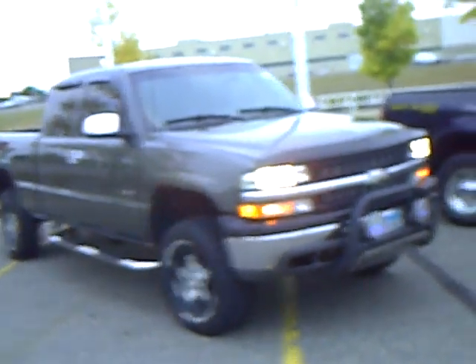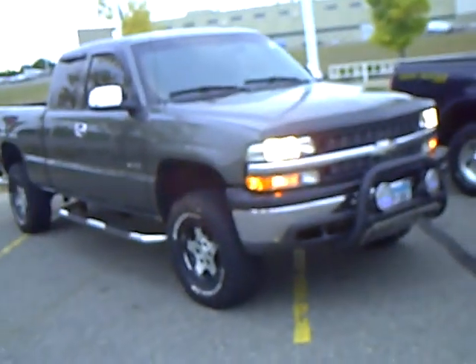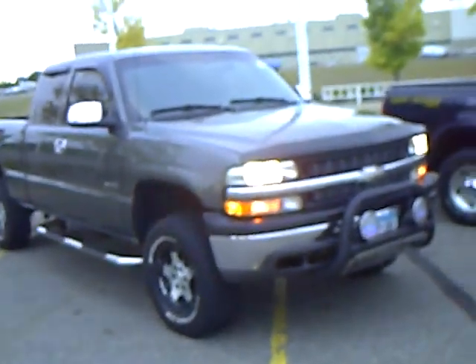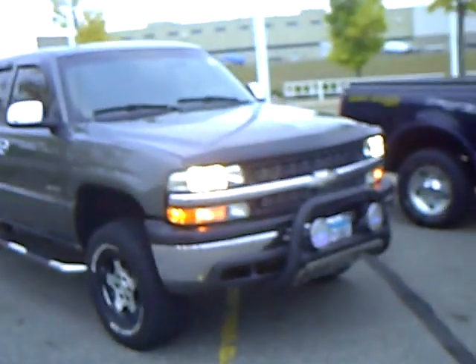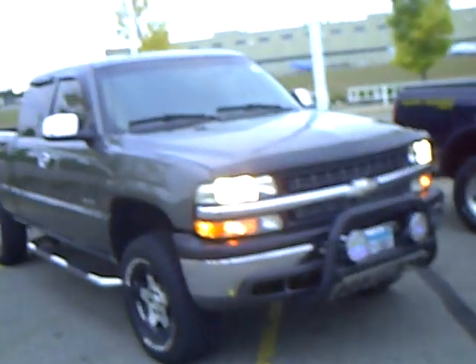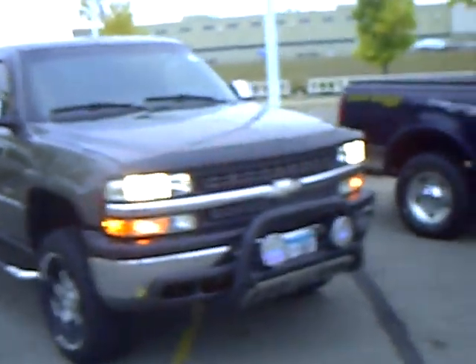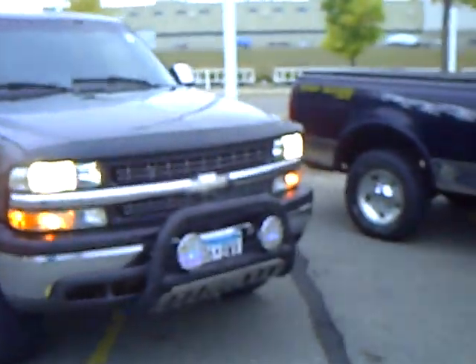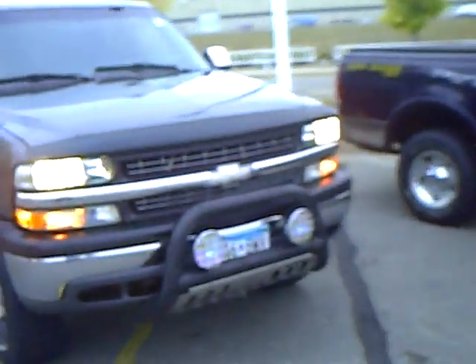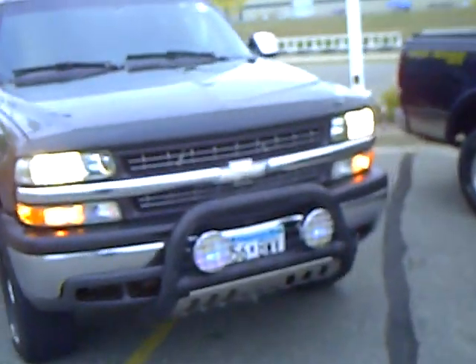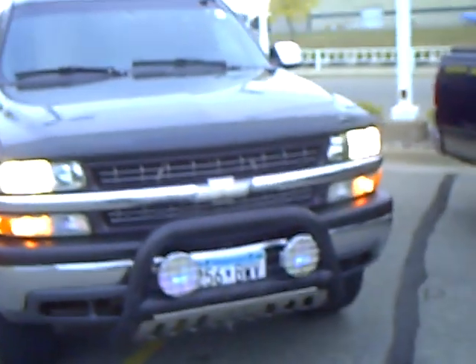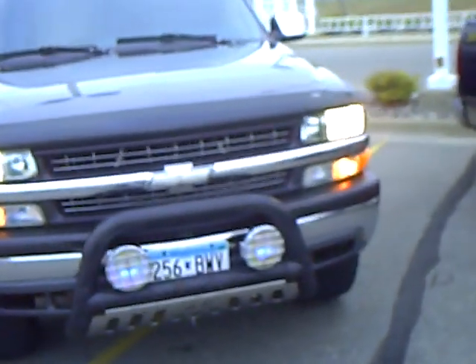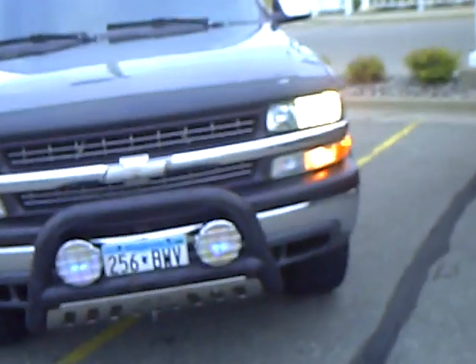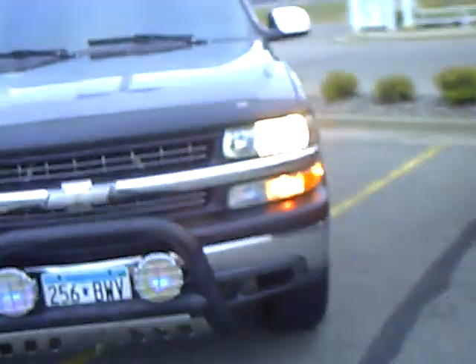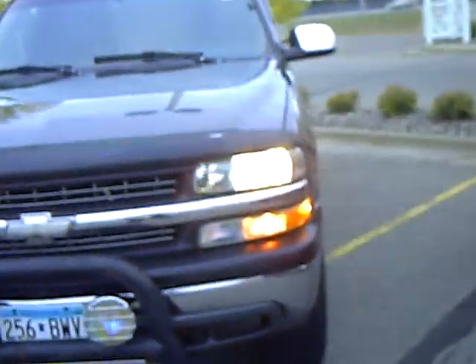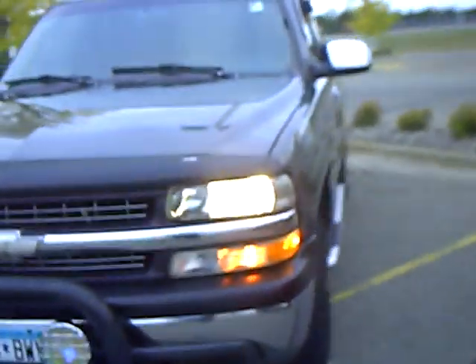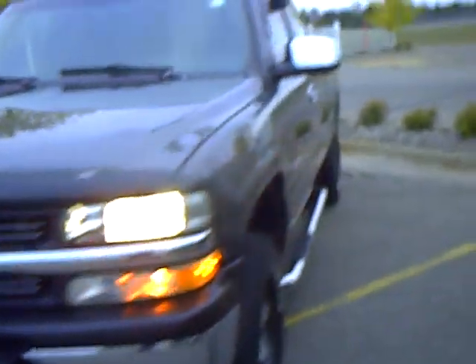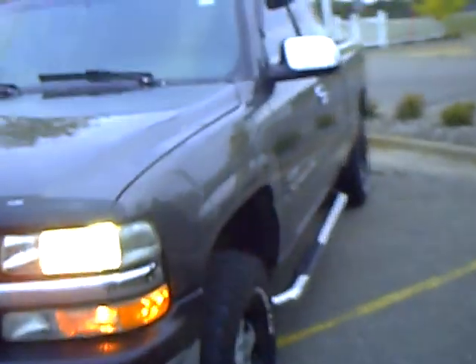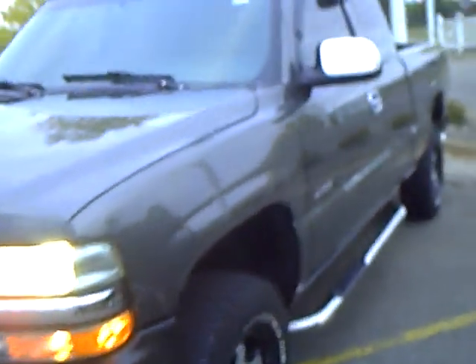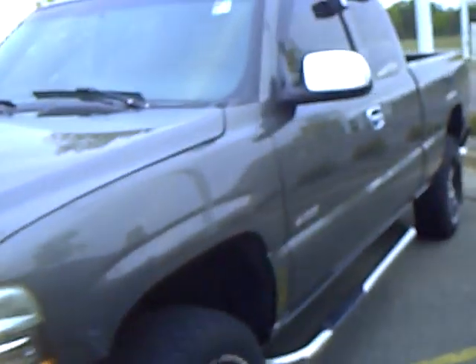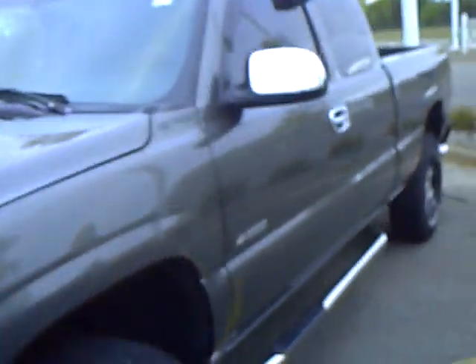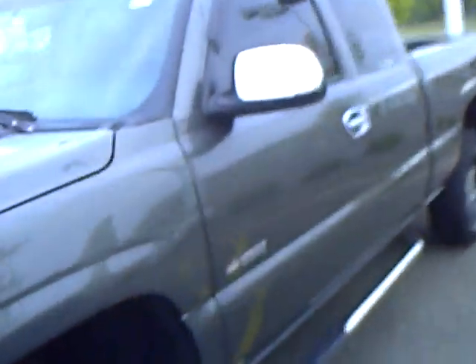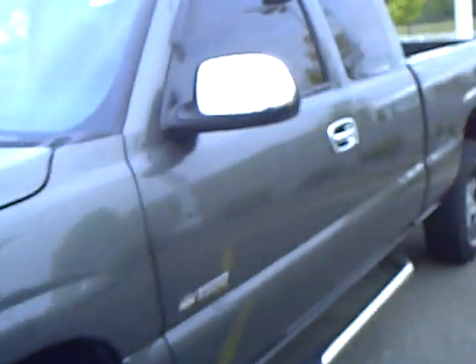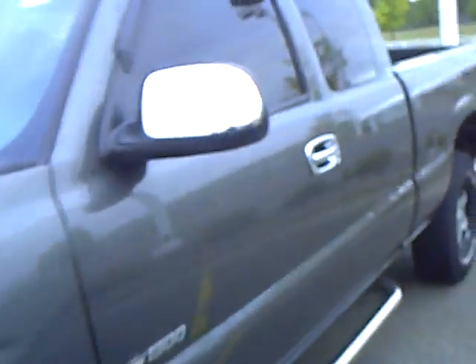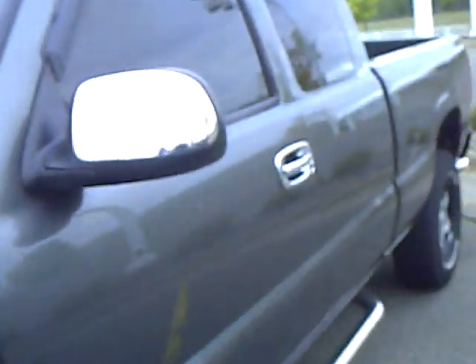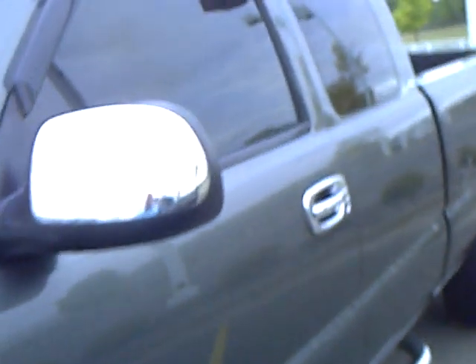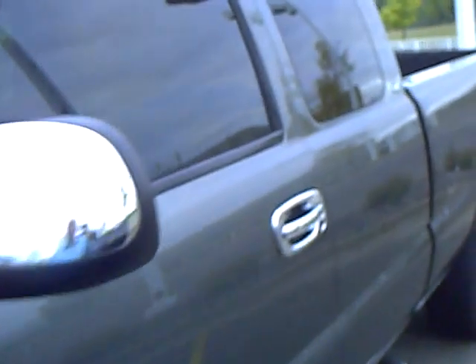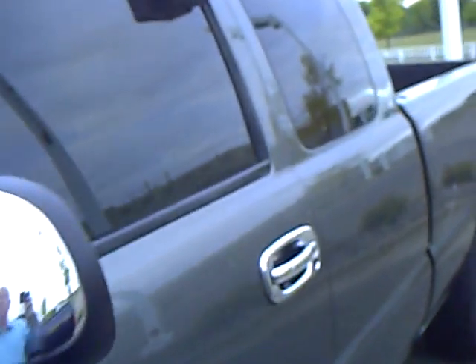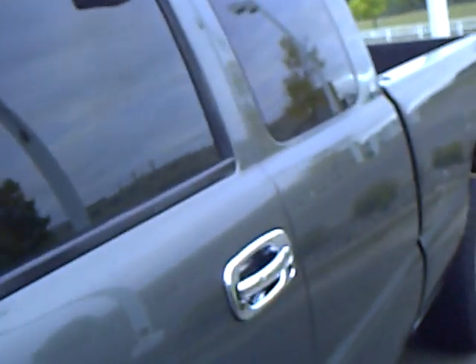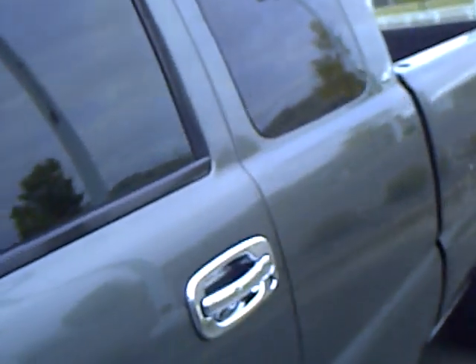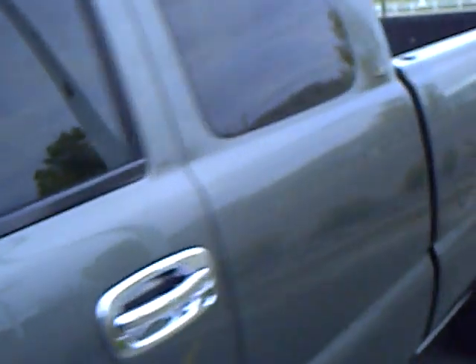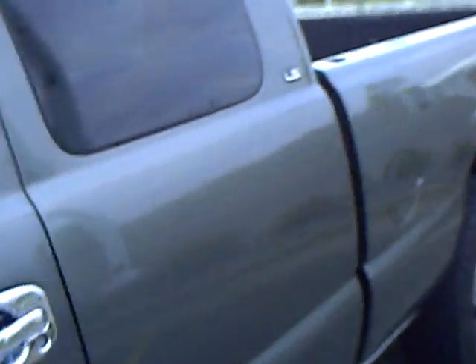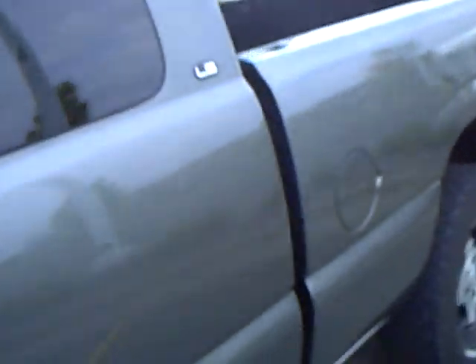Hi folks, Don Griggs at Mills Ford Lincoln Mercury, Brainerd Baxter, Minnesota. I'm pleased to present to you a 1999 Chevy Silverado extended cab, stock number 1F10545B.